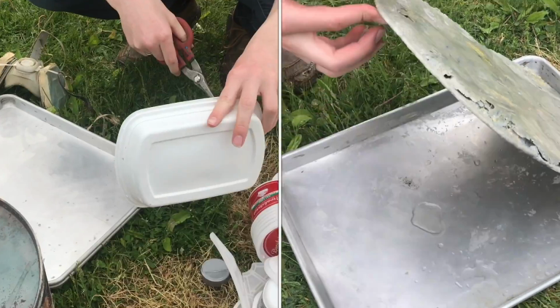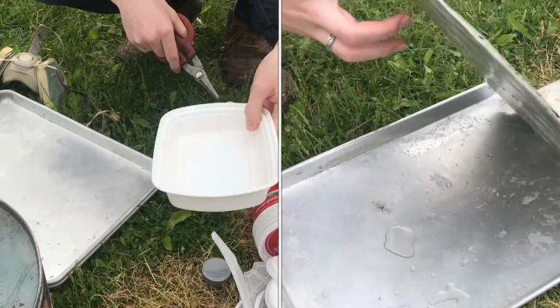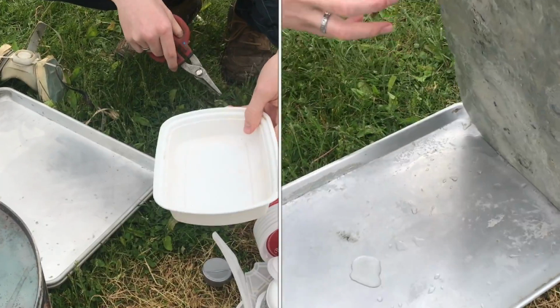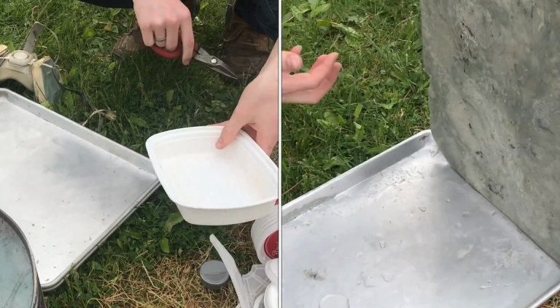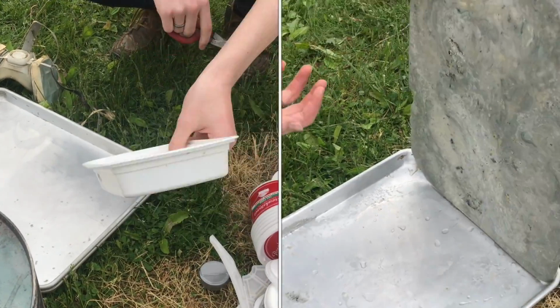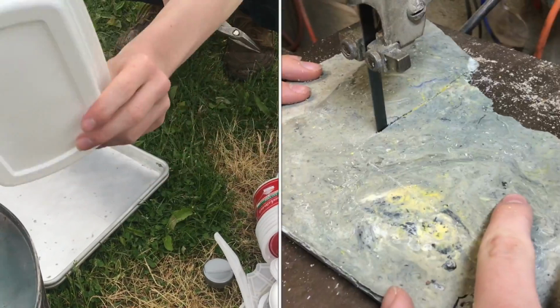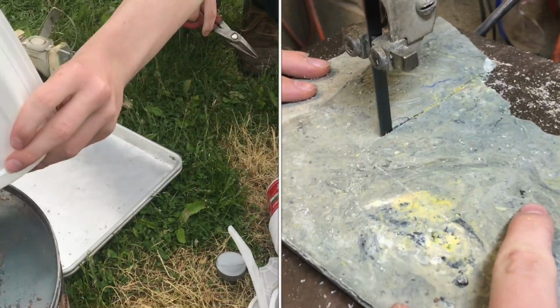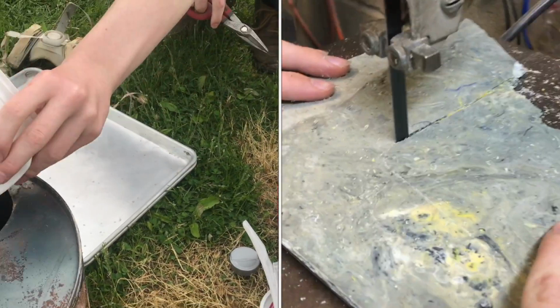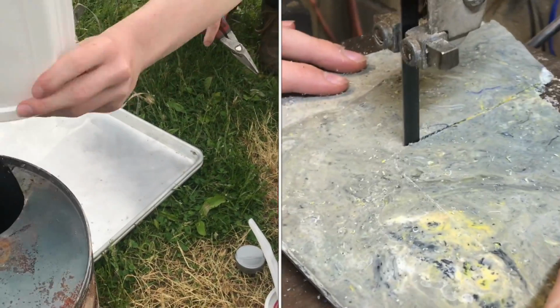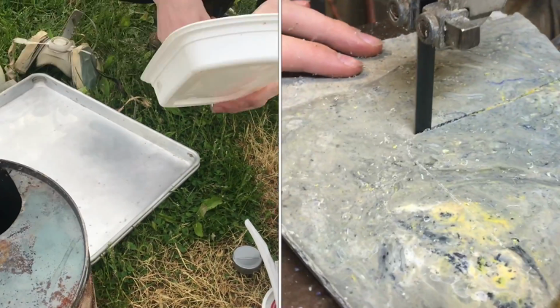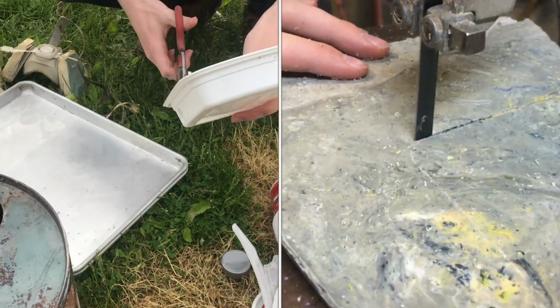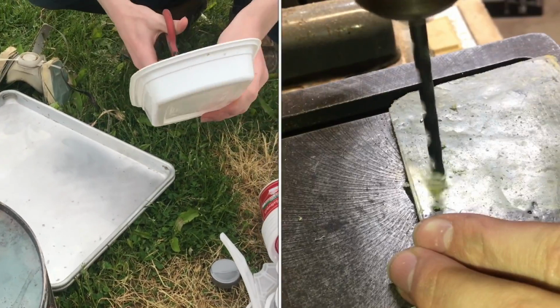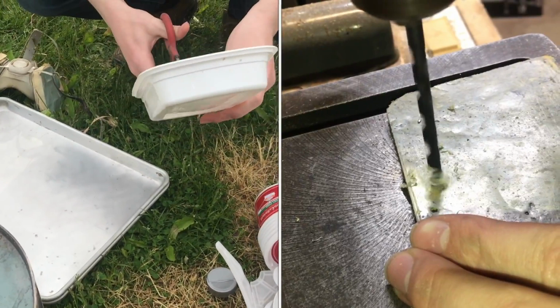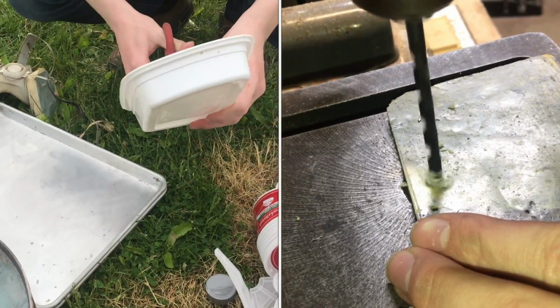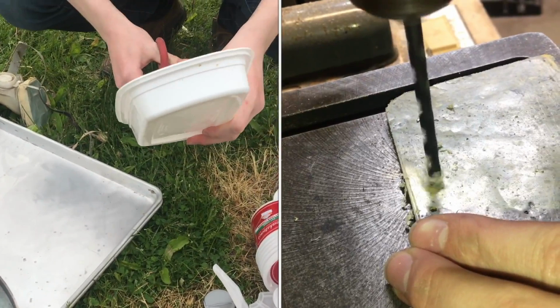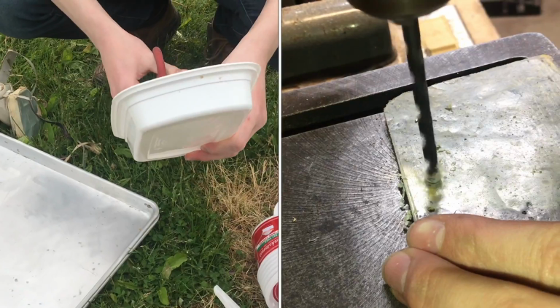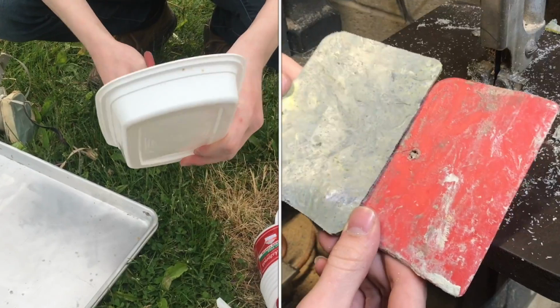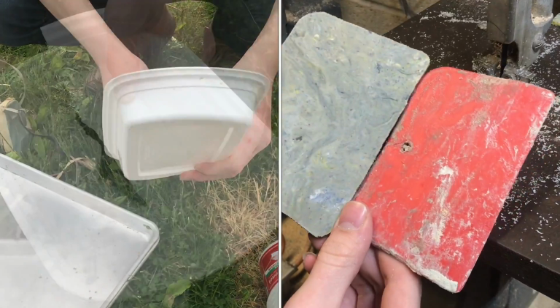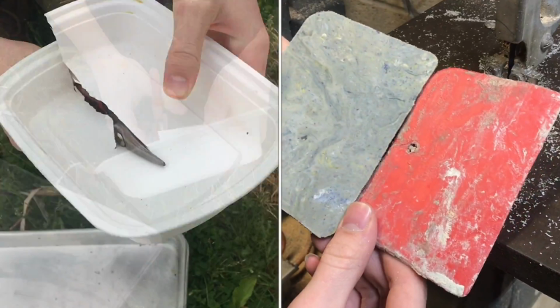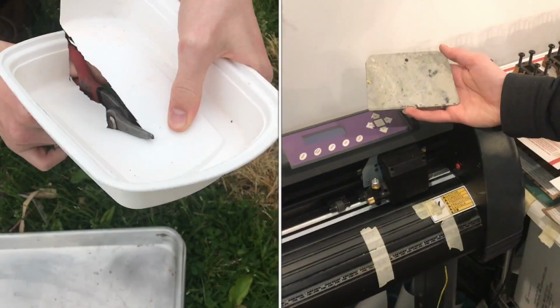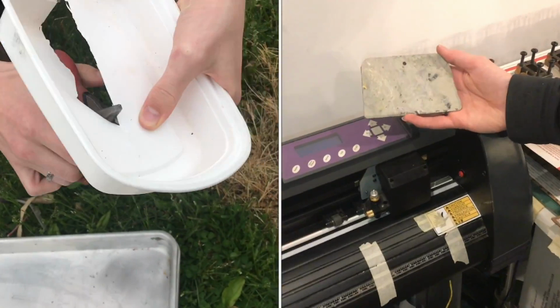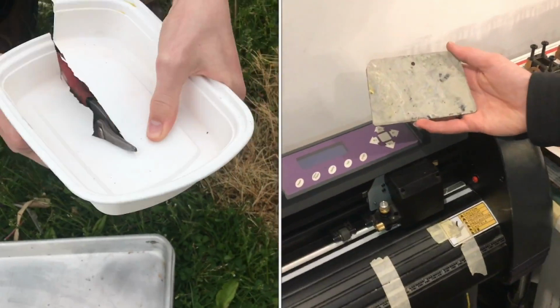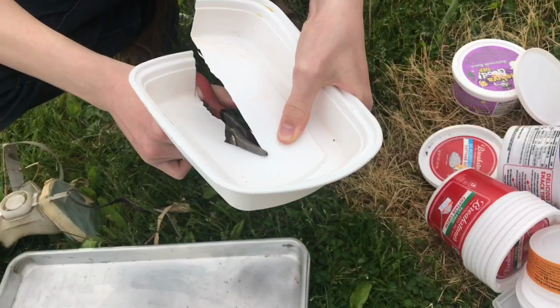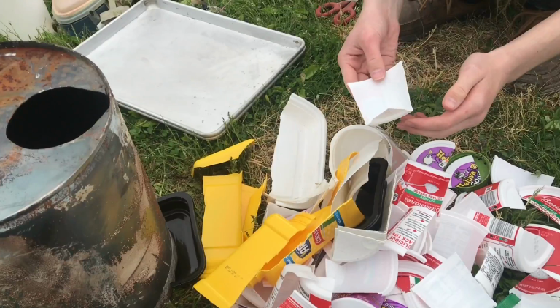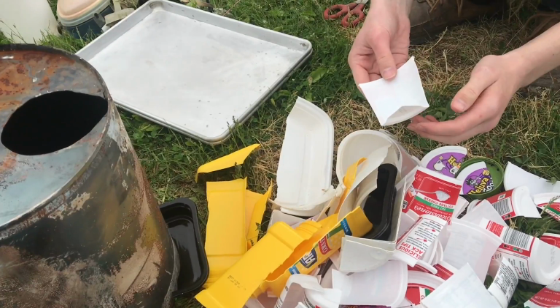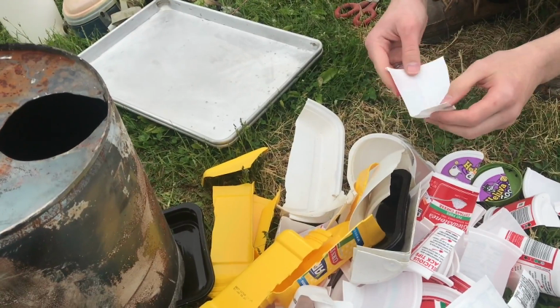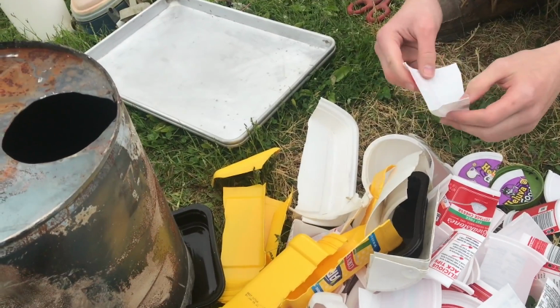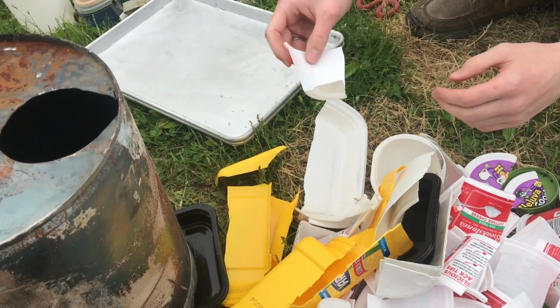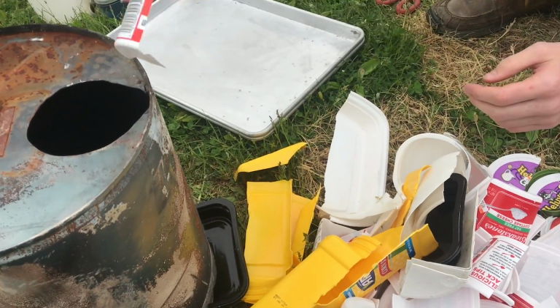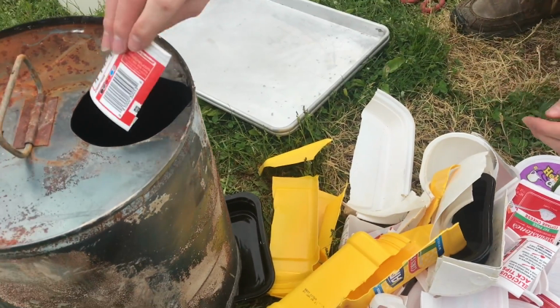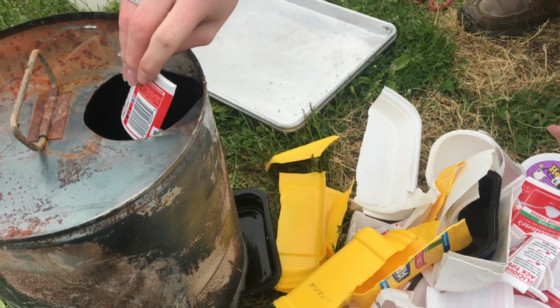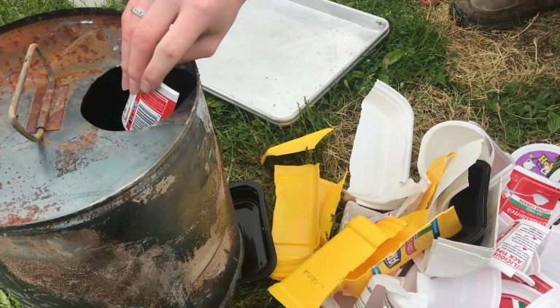We need to cut these into smaller pieces so they'll fit in, and we also need to take off all the labels. Now that we've got this stuff all cut up, we can go ahead and put it into the pot.